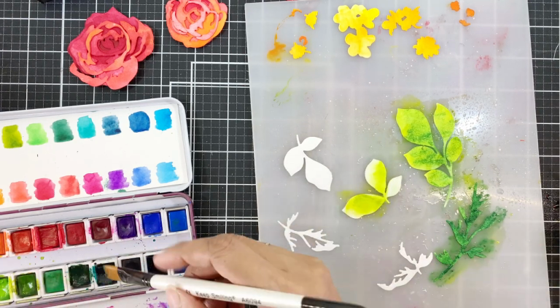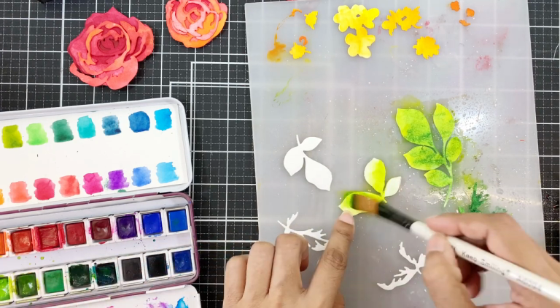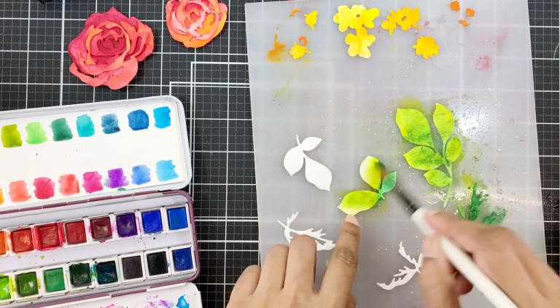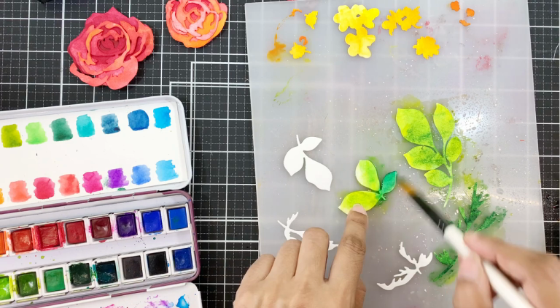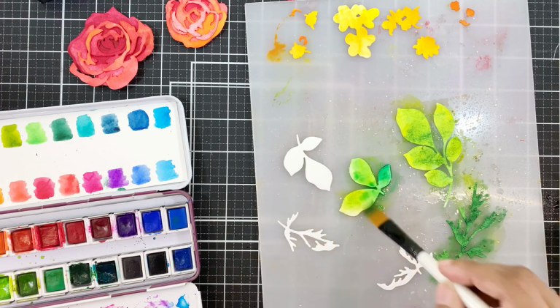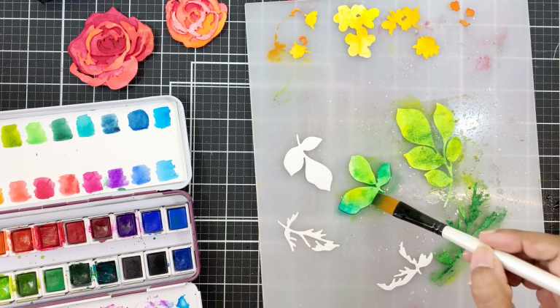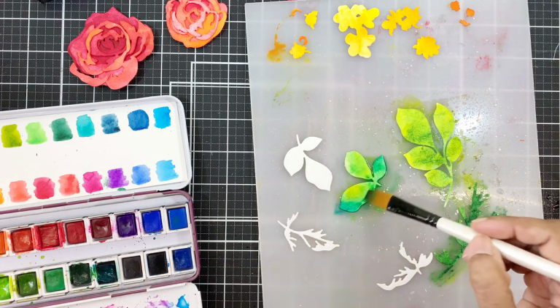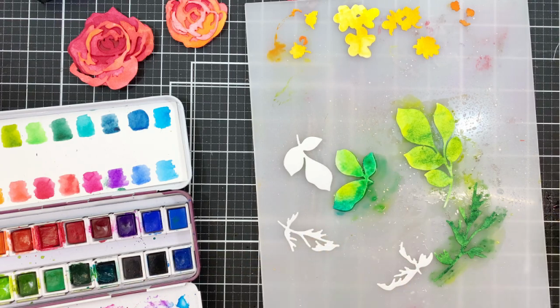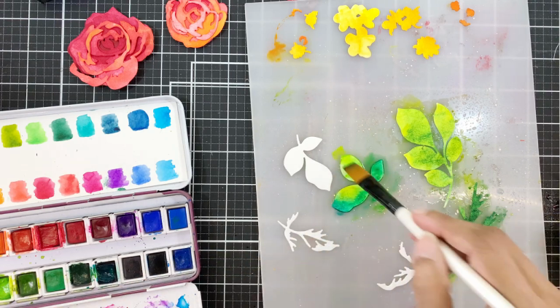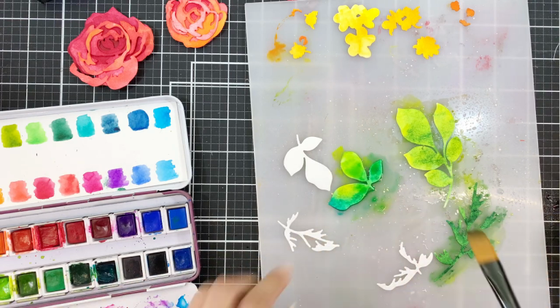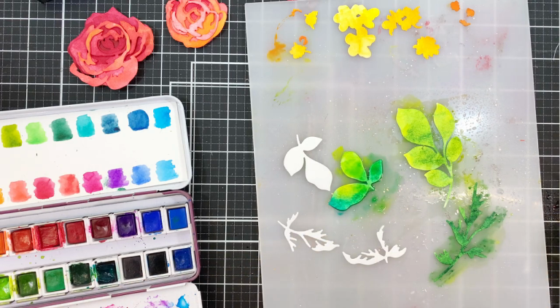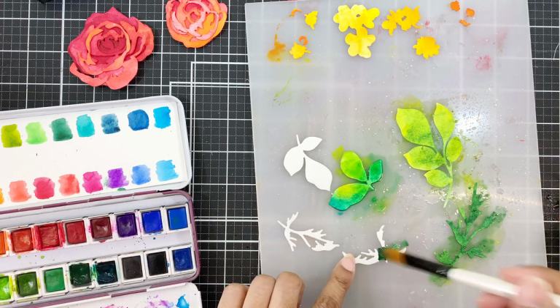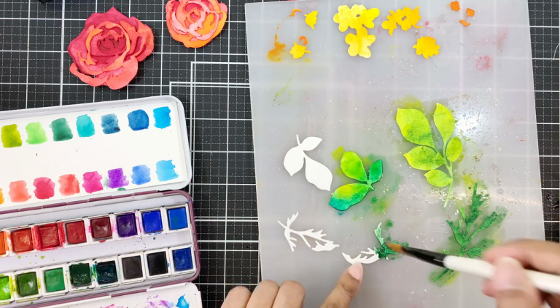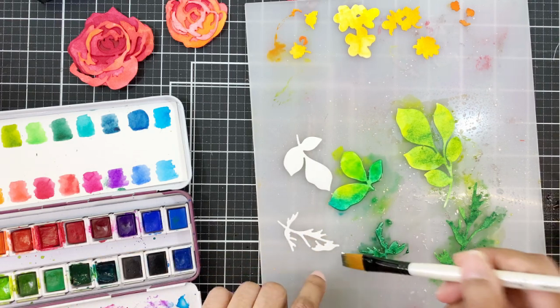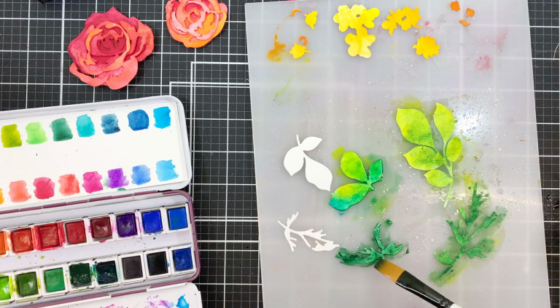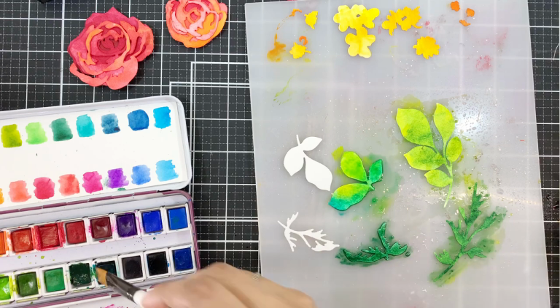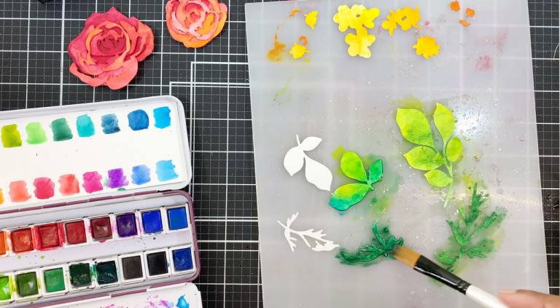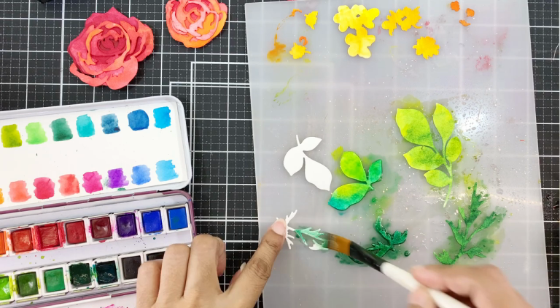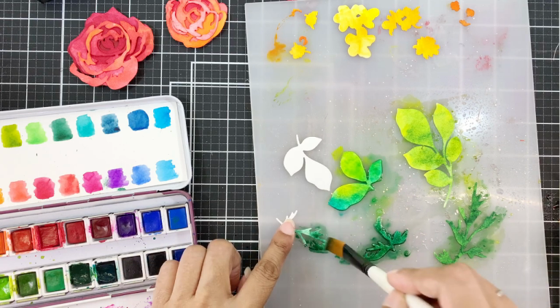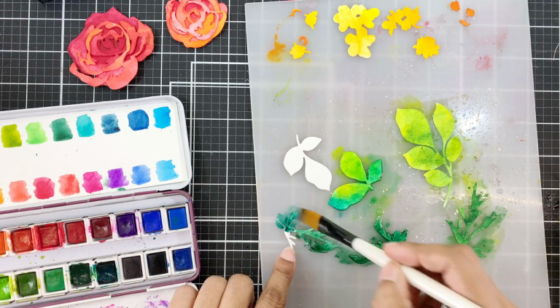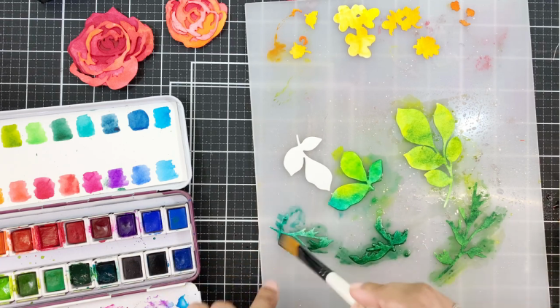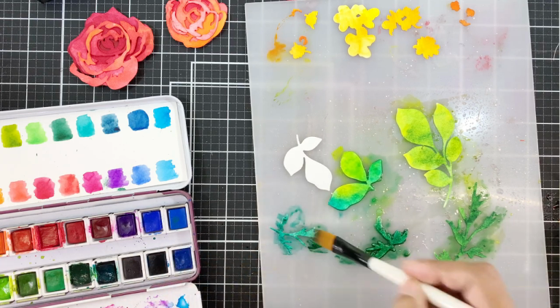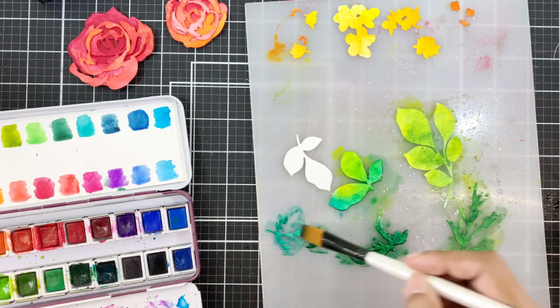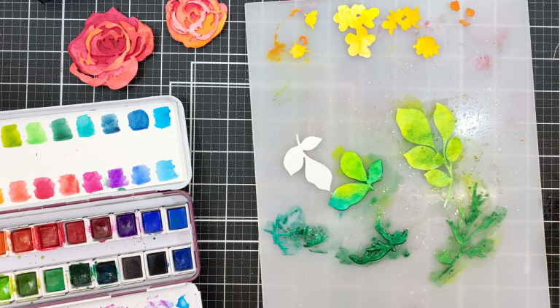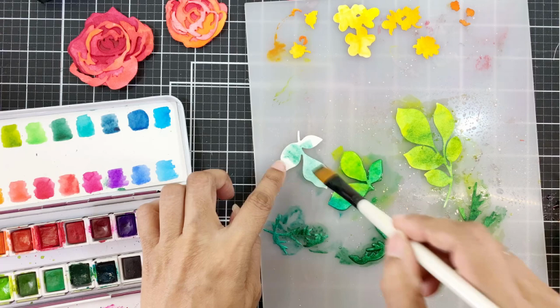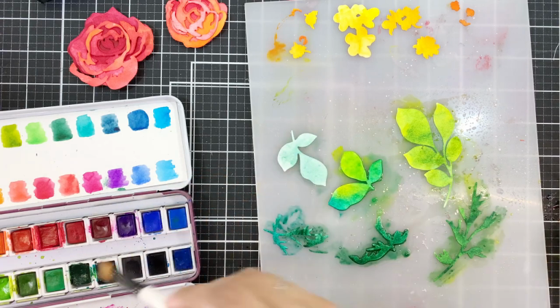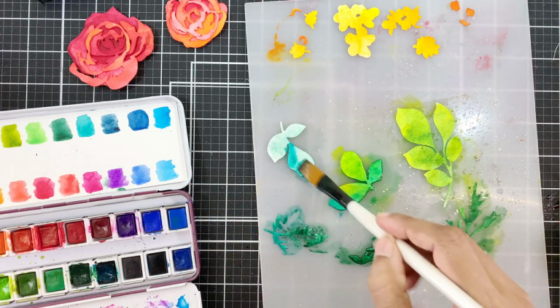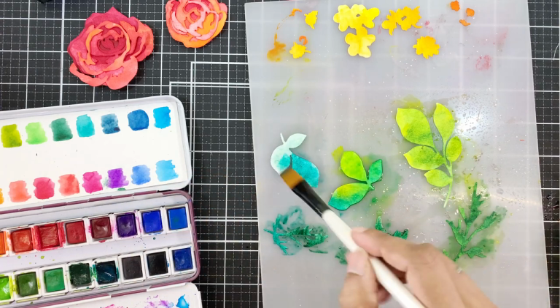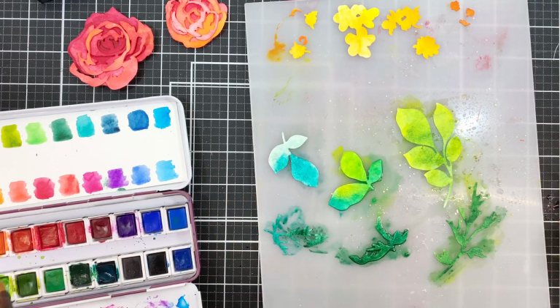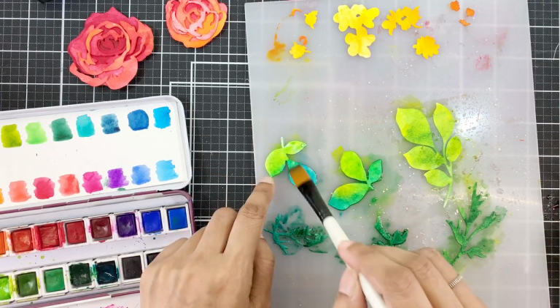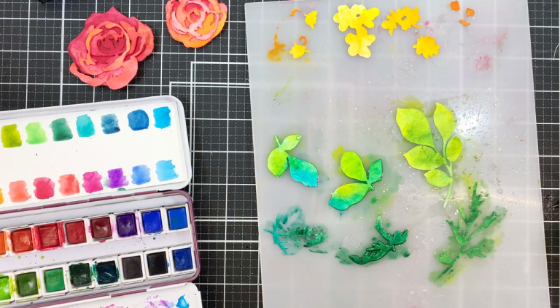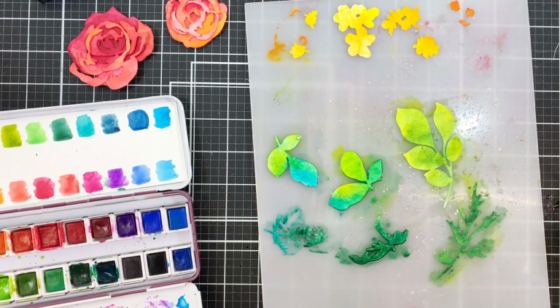For the top layer, I will start with rain forest watercolour, then add more pigment of green meadows. To add variation among leaves, I will also add seashore pigment onto some leaves. And this does make a lot of difference.